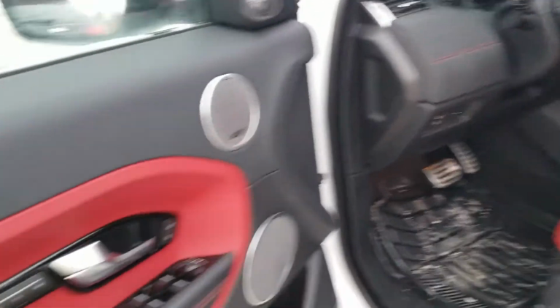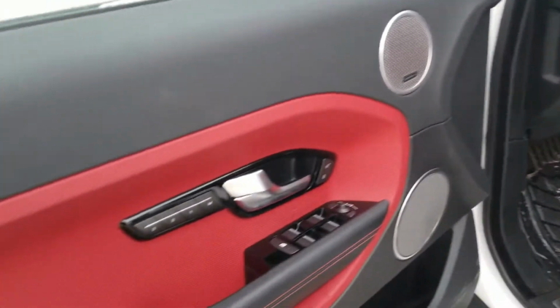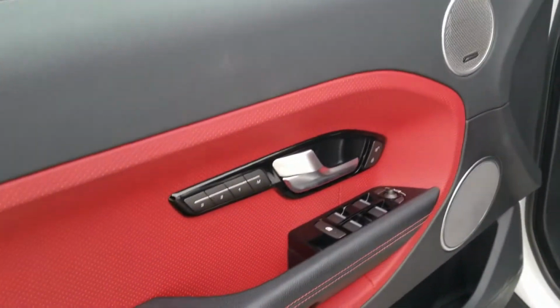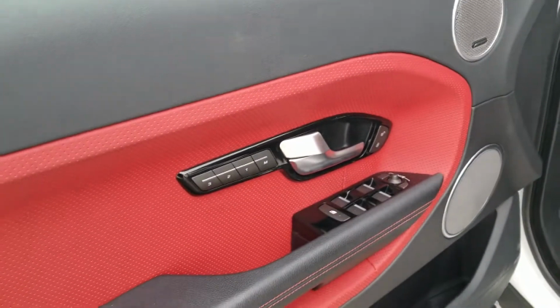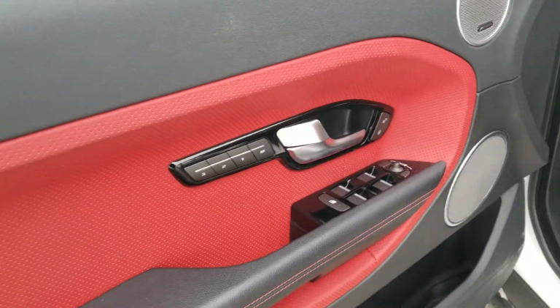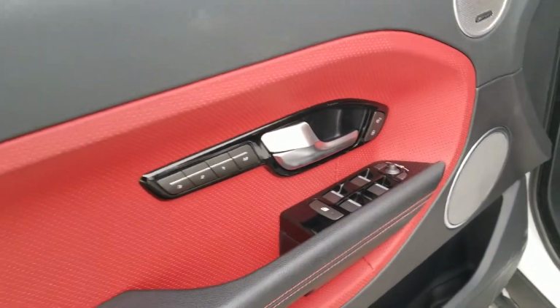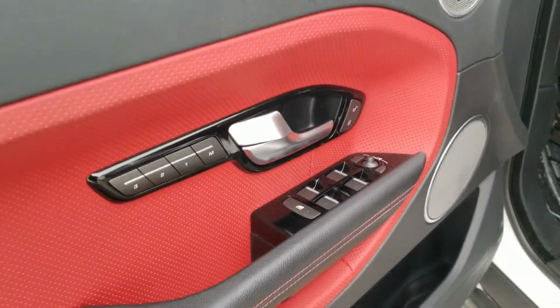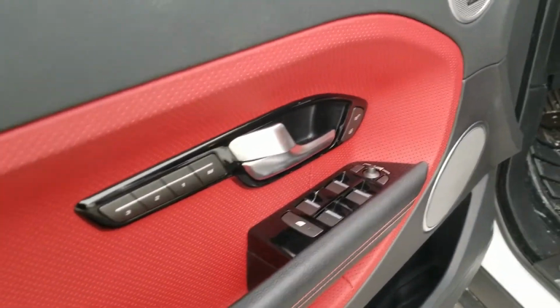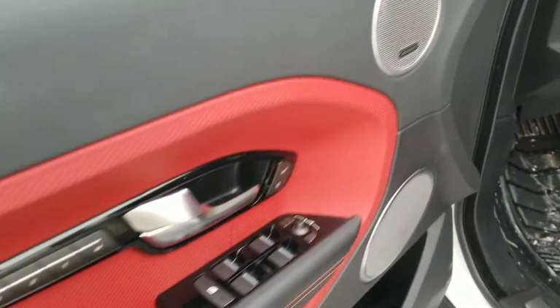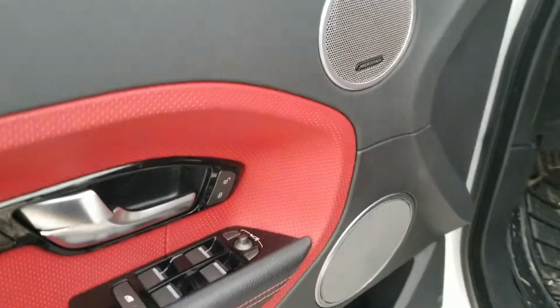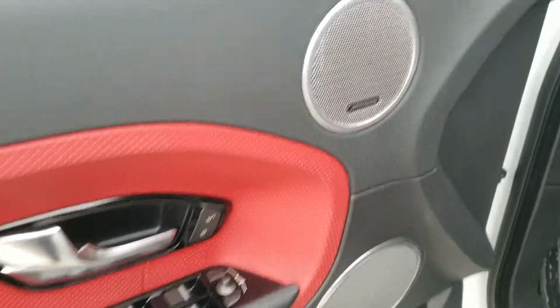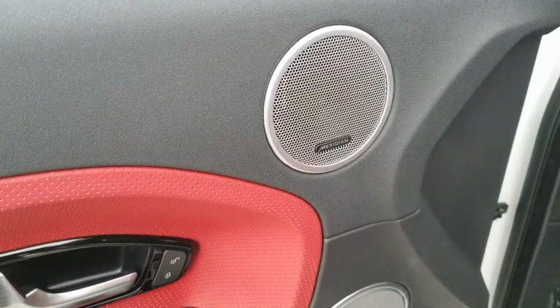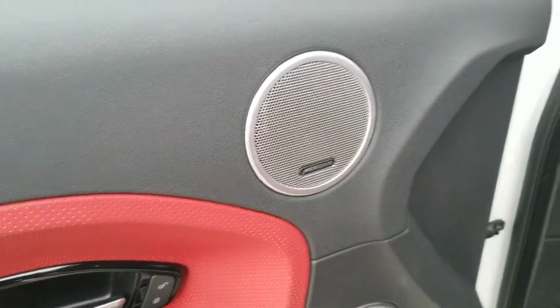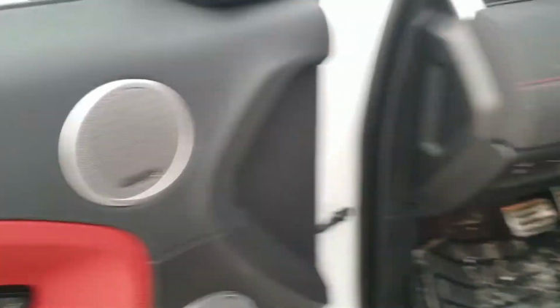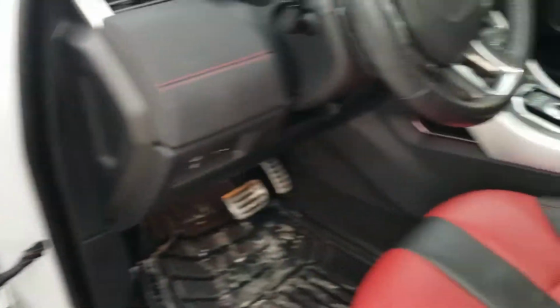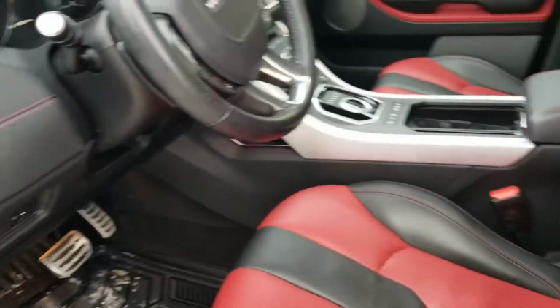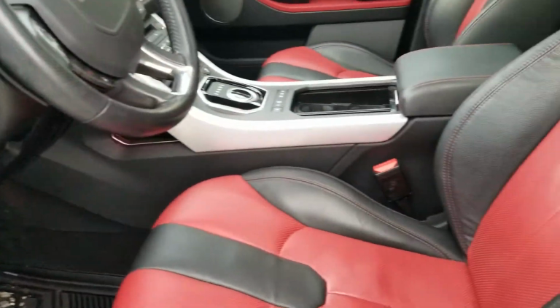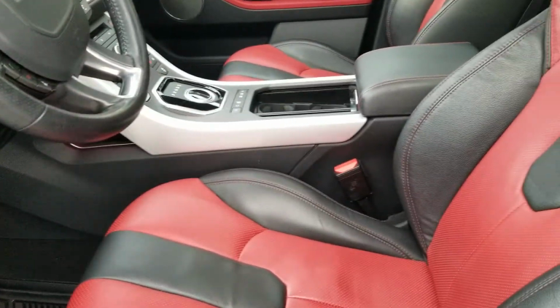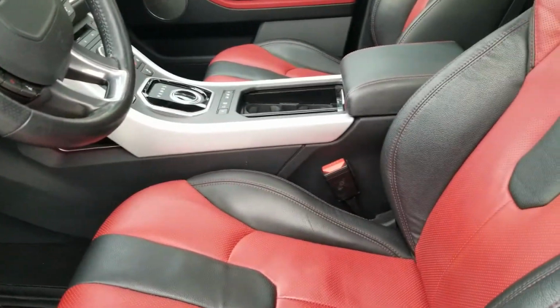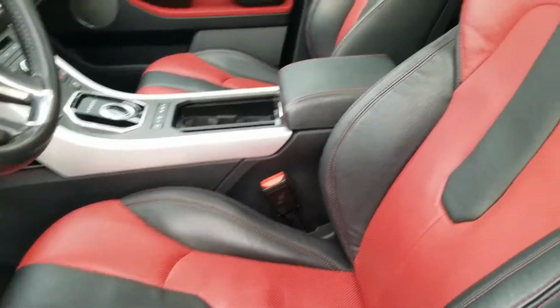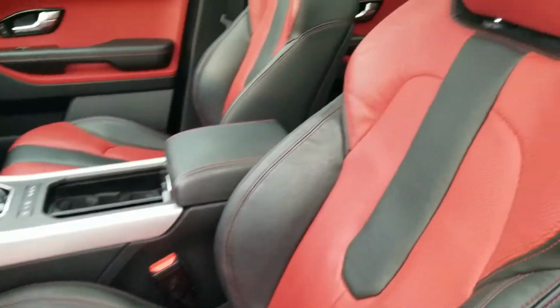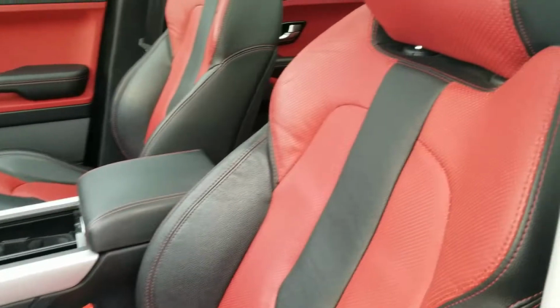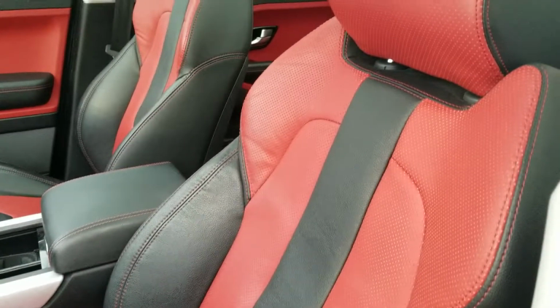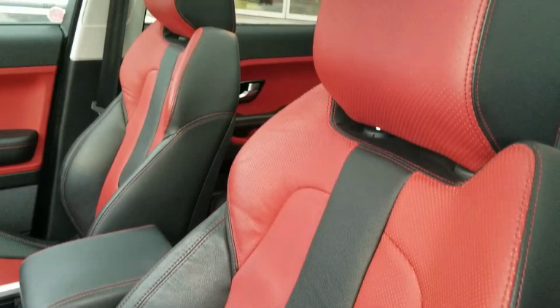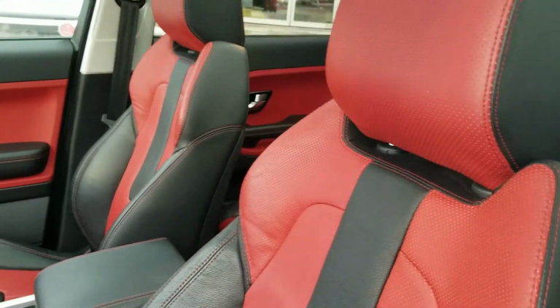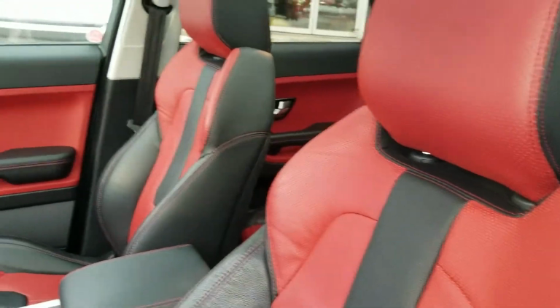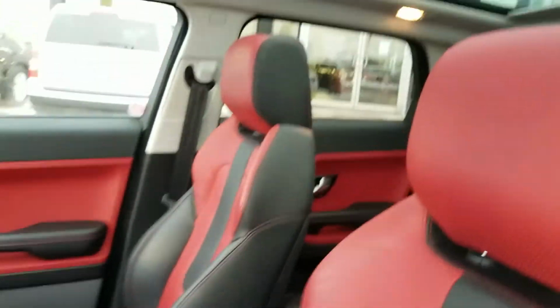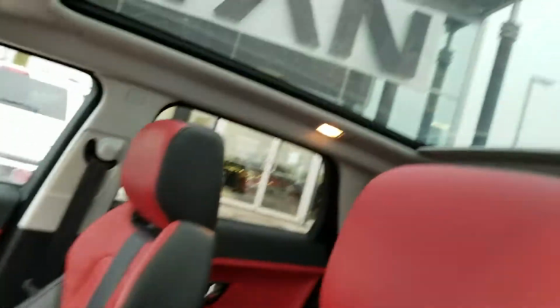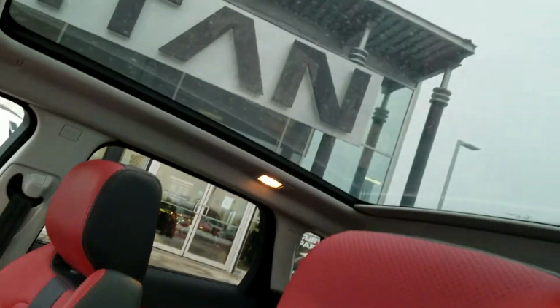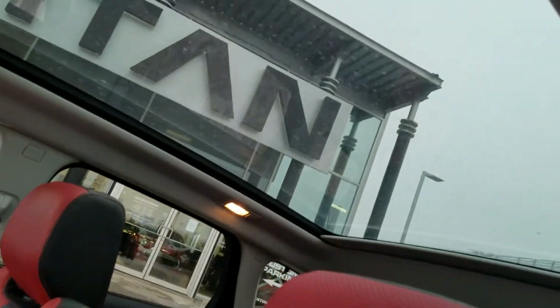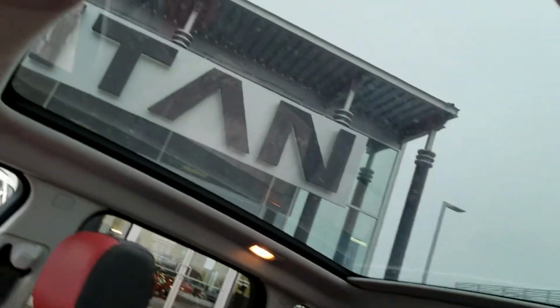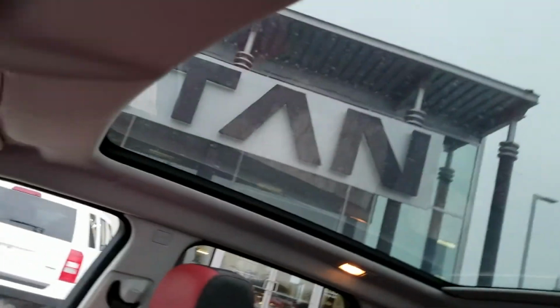On the inside, you do have your full memory seats, the black piano finish, absolutely gorgeous upgraded stereo system, and this beautiful red and black leather interior with your full panoramic sunroof.